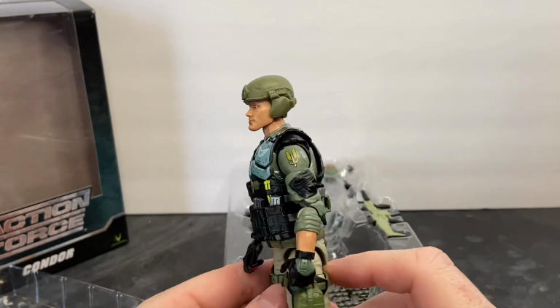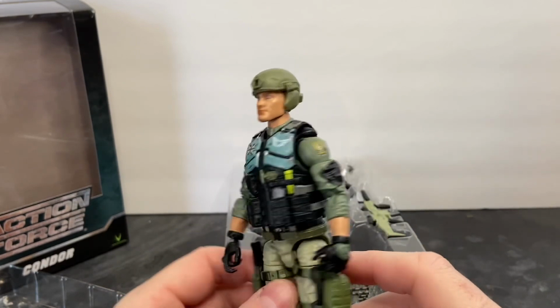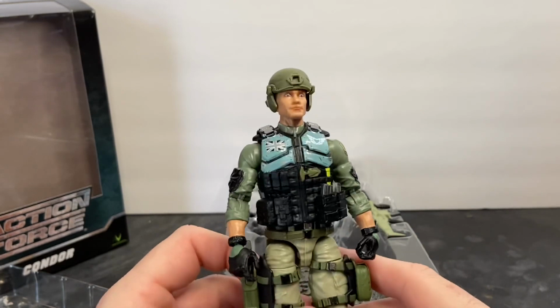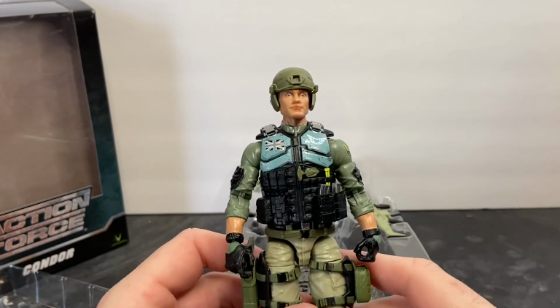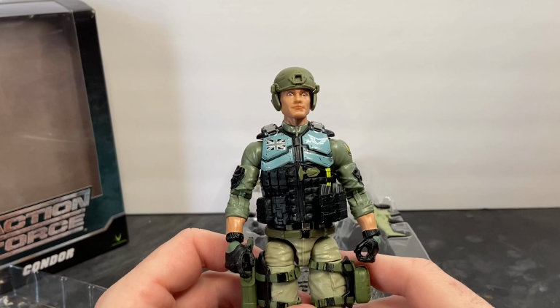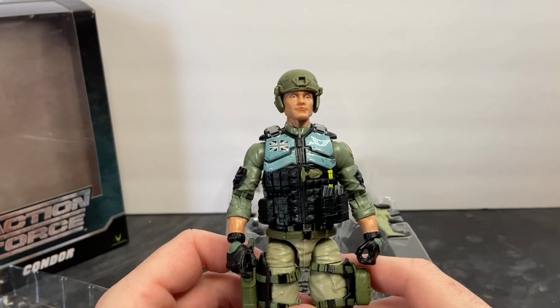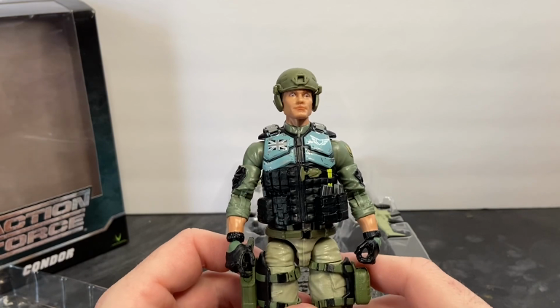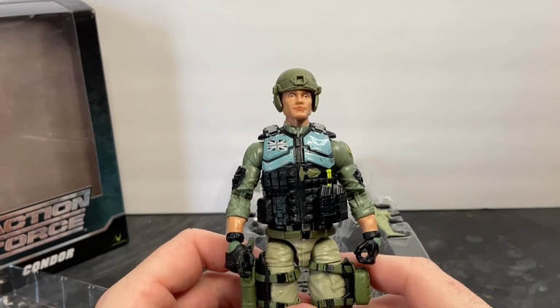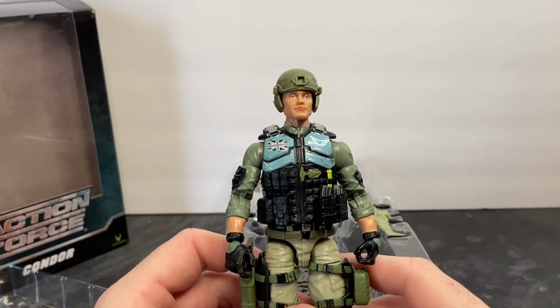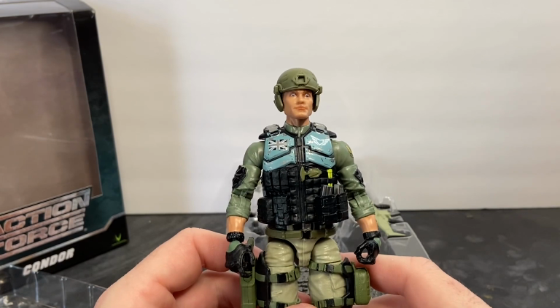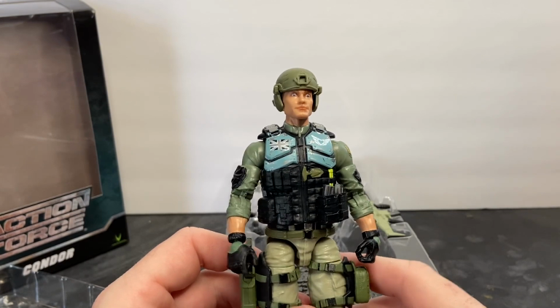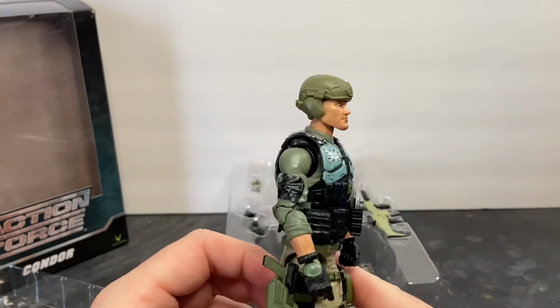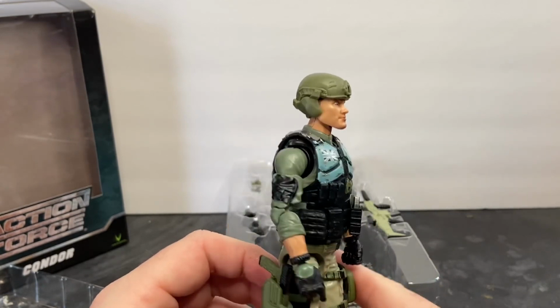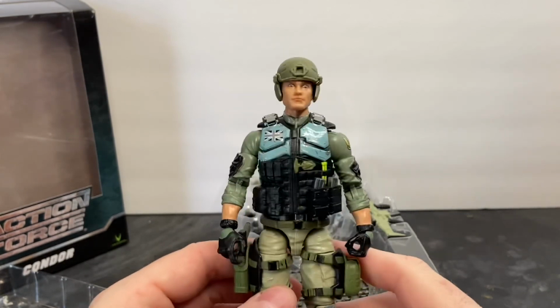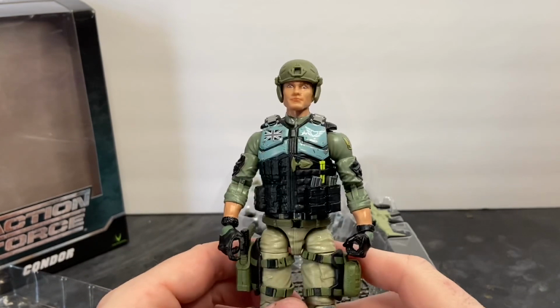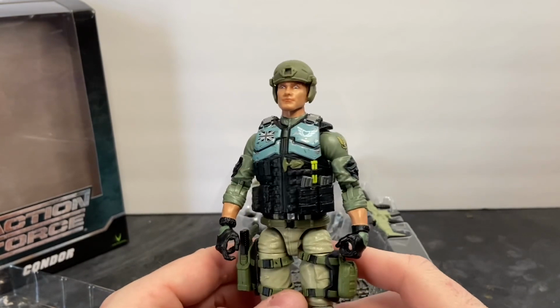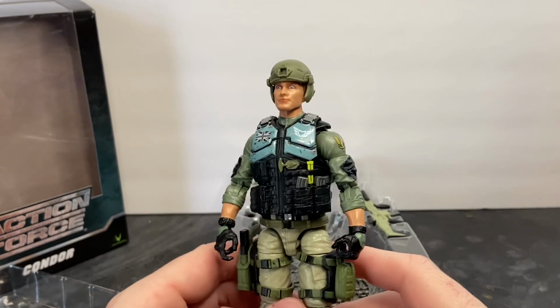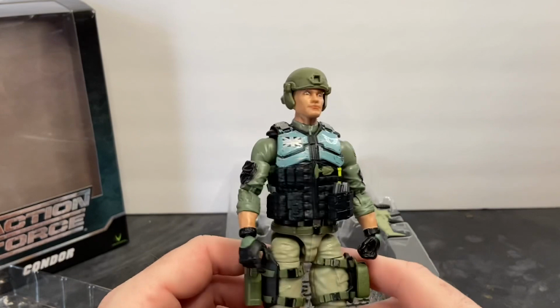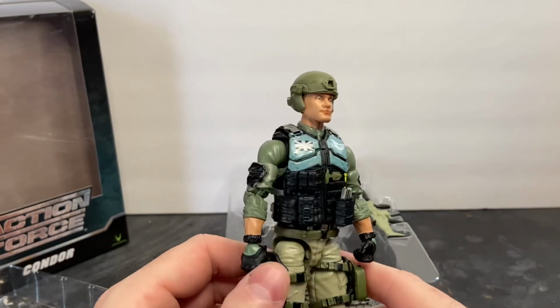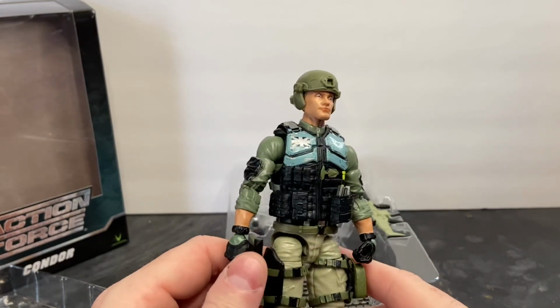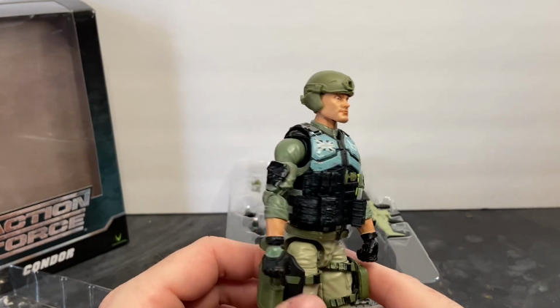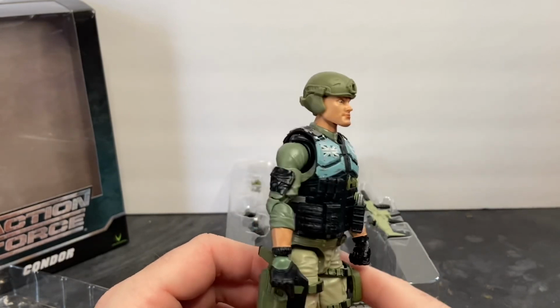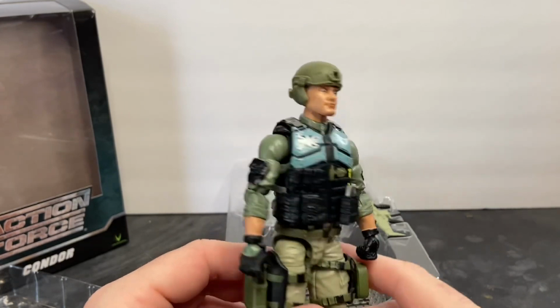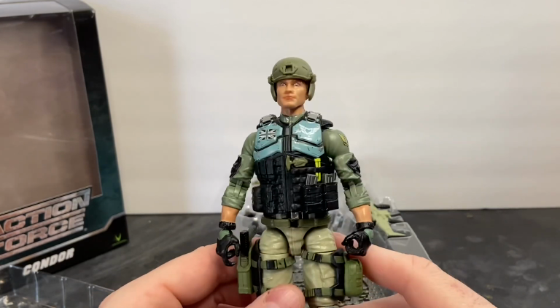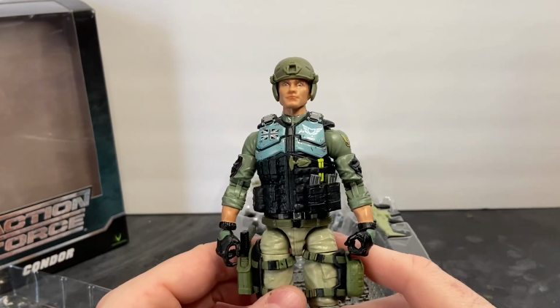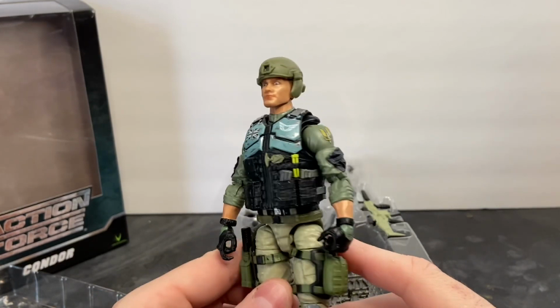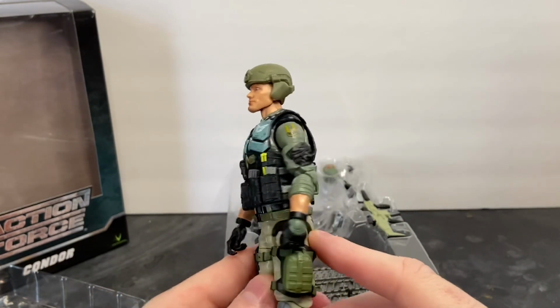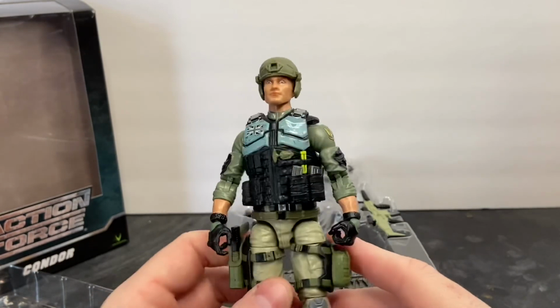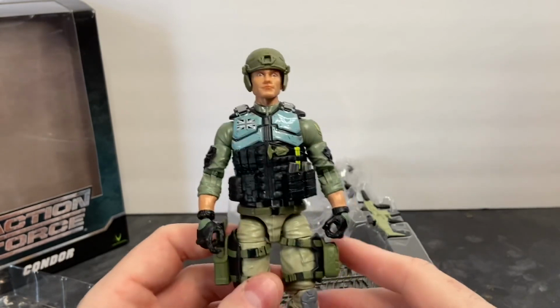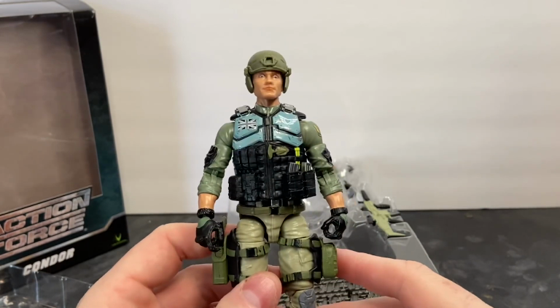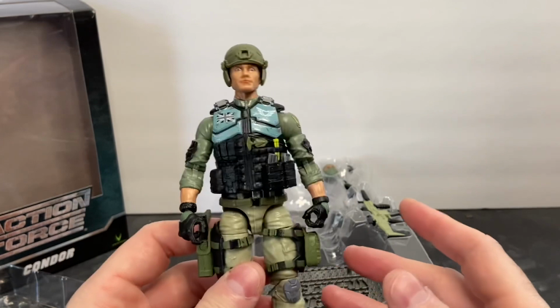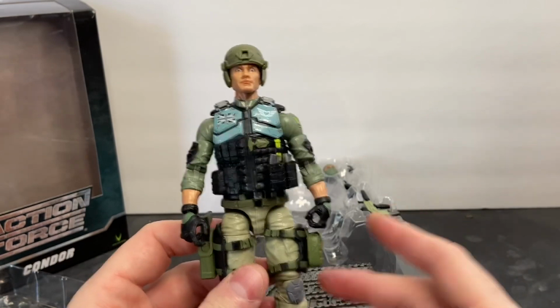That's a testament to the character of Bobby Valla. Because he genuinely cares about the brand. He cares about the line. He cares about customer service. He cares about your experience with Action Force.